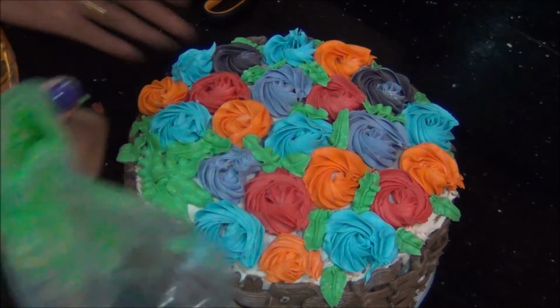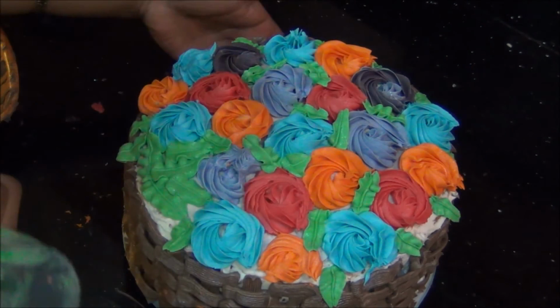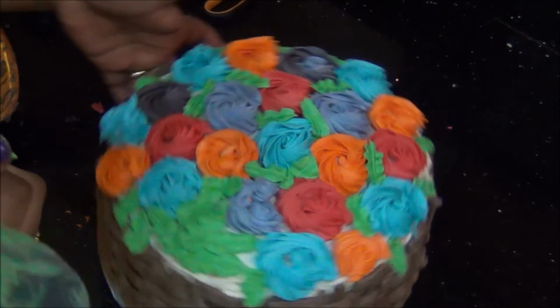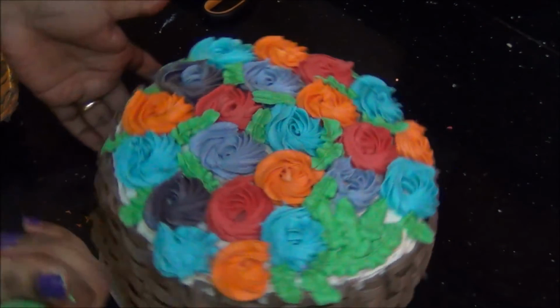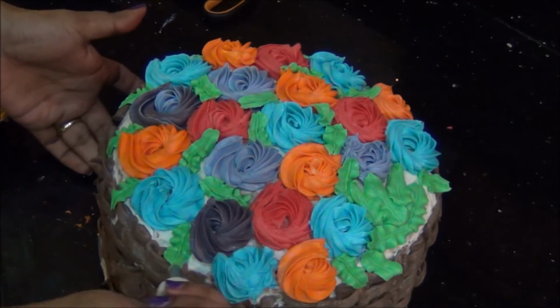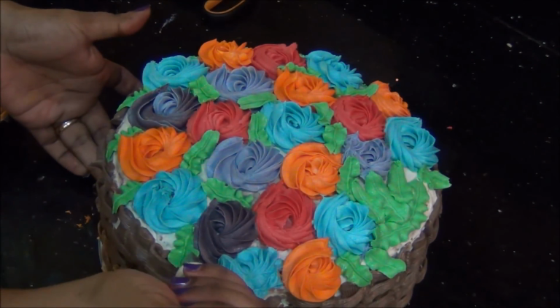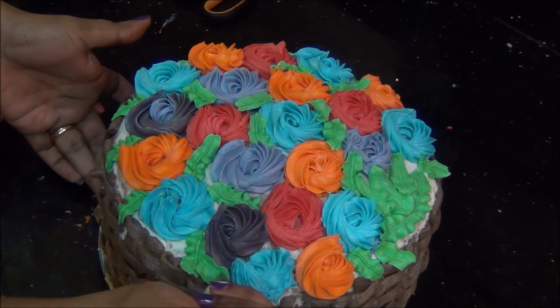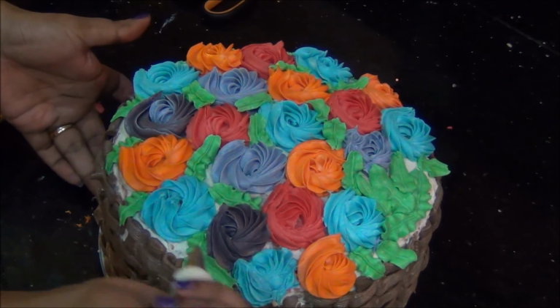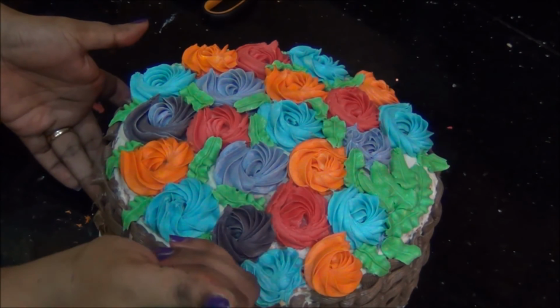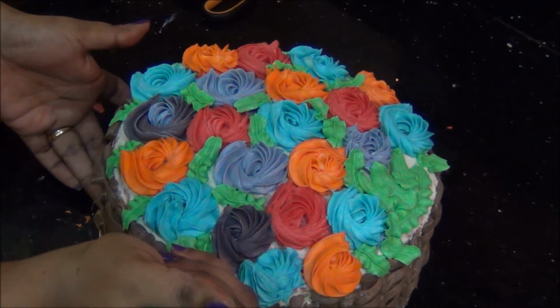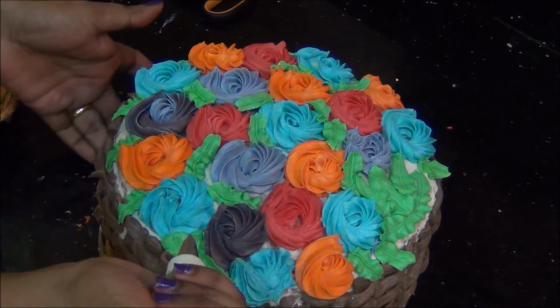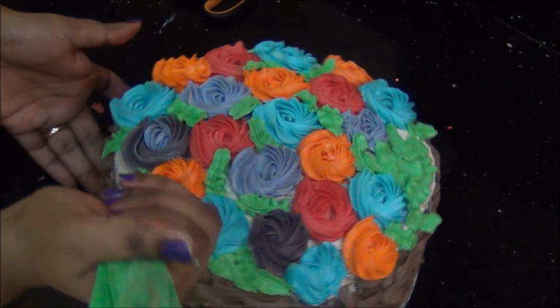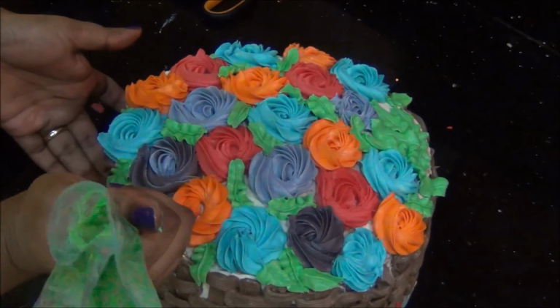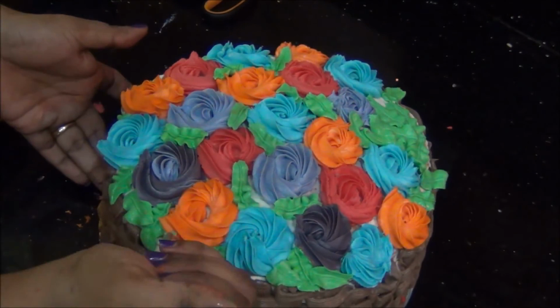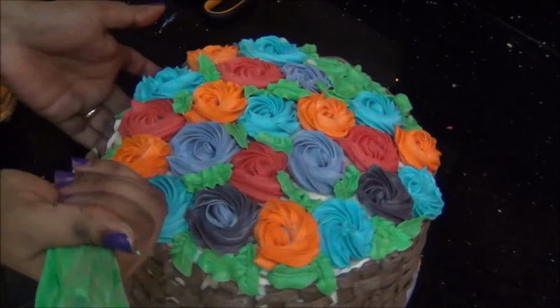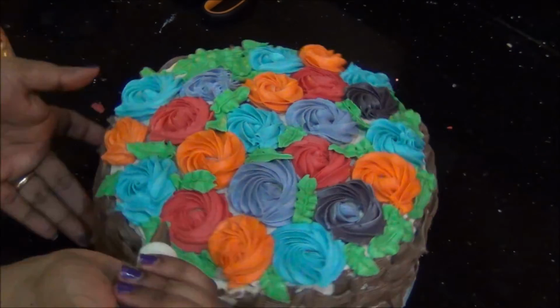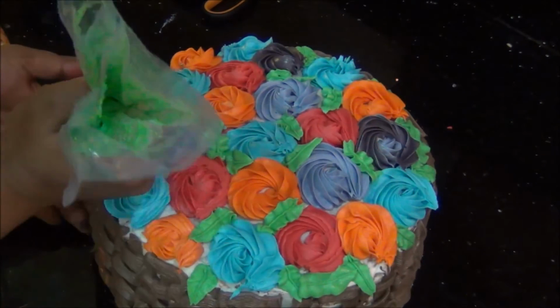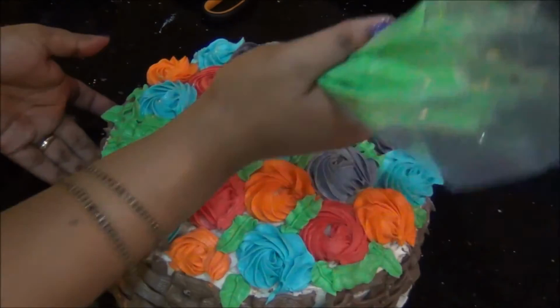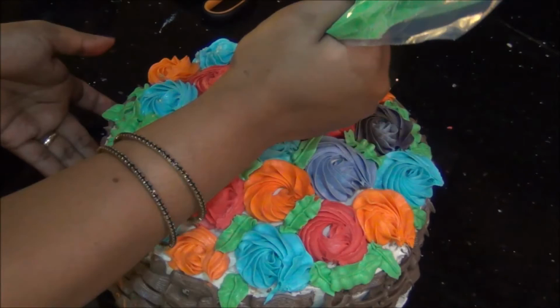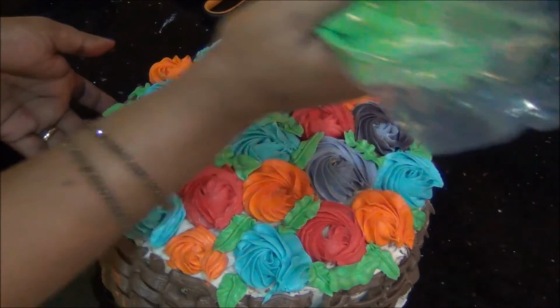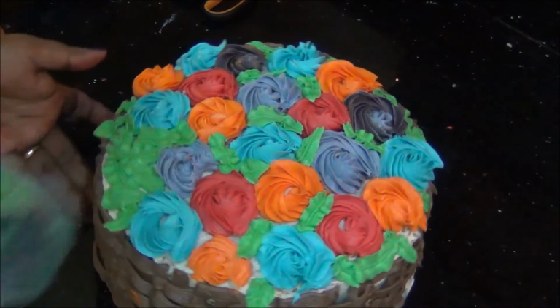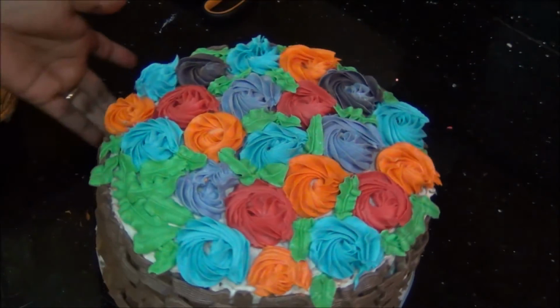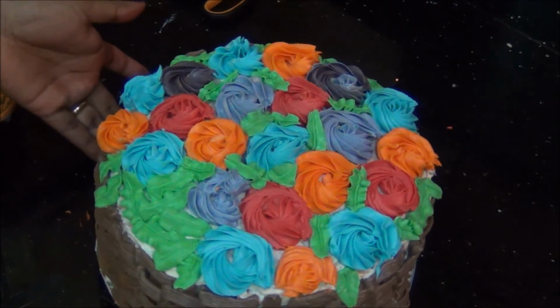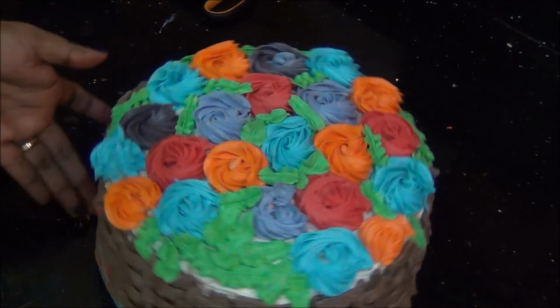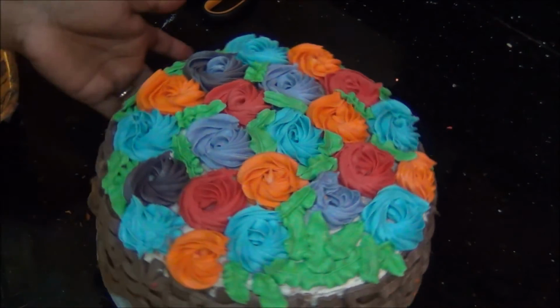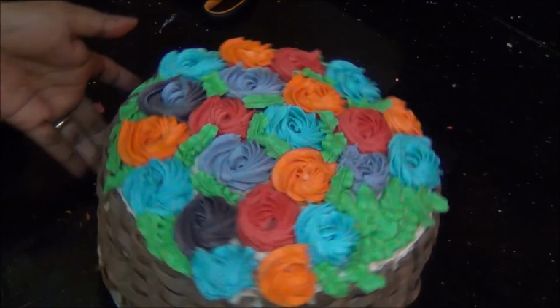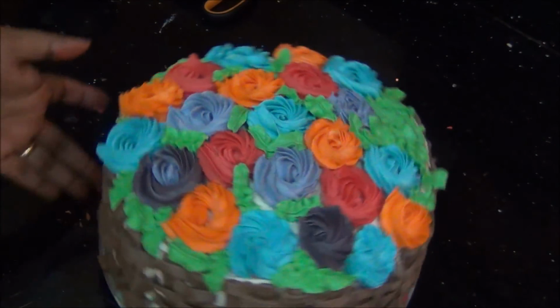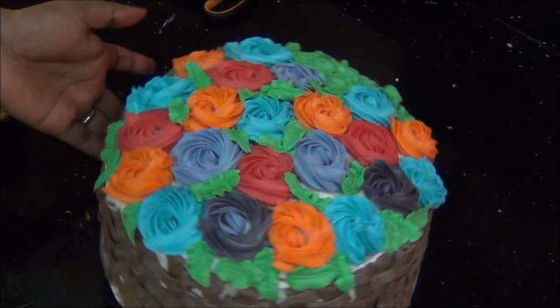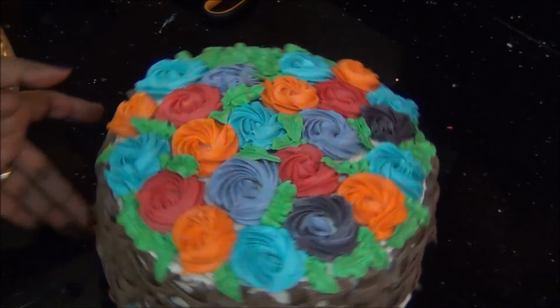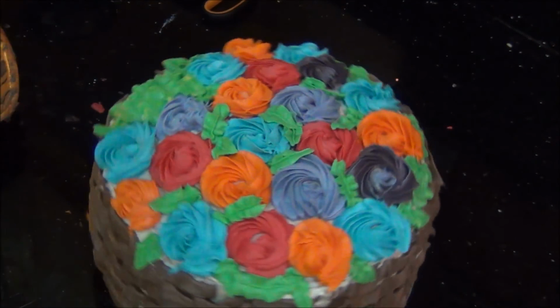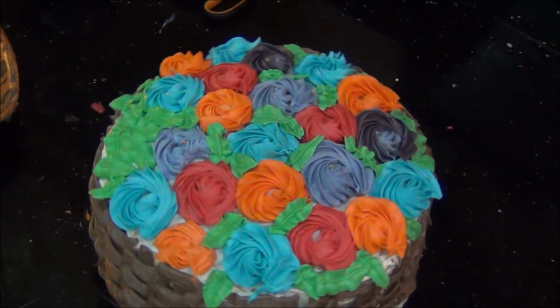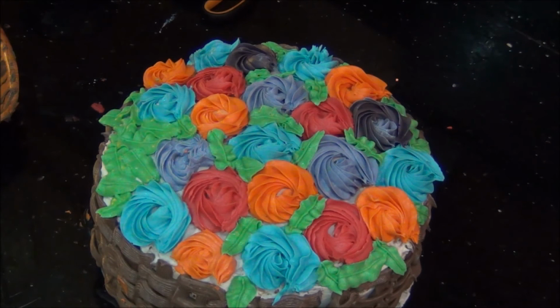The flower basket cake is almost ready. This is a very decorative cake, perfect for any occasion. Try it with different colors of your choice — try it and you will really like it. Thank you for watching Akshu's Kitchen.